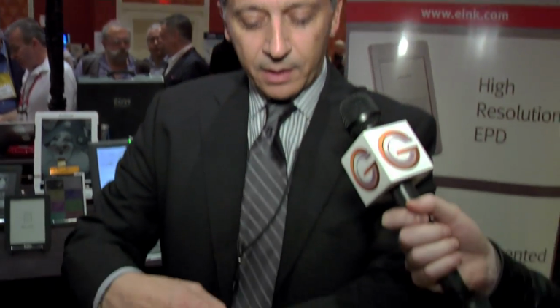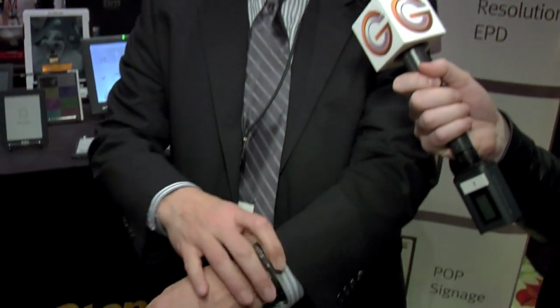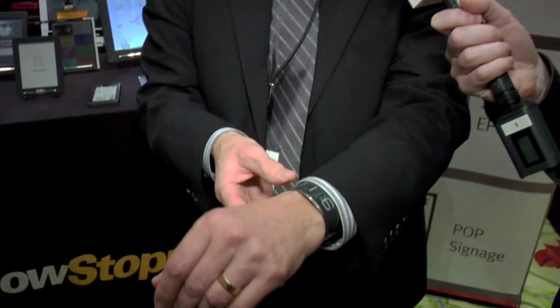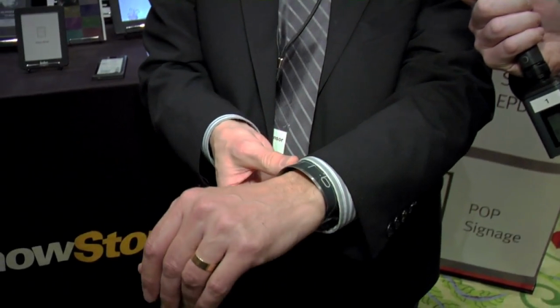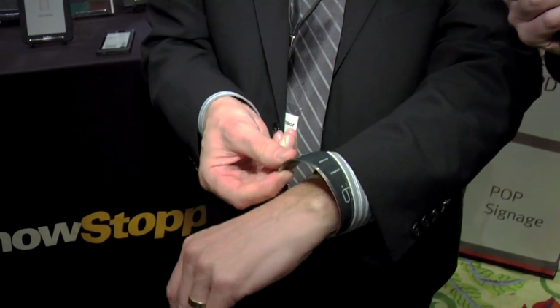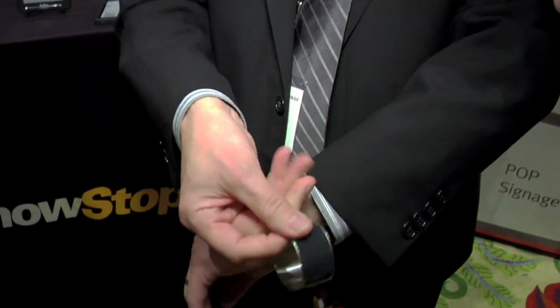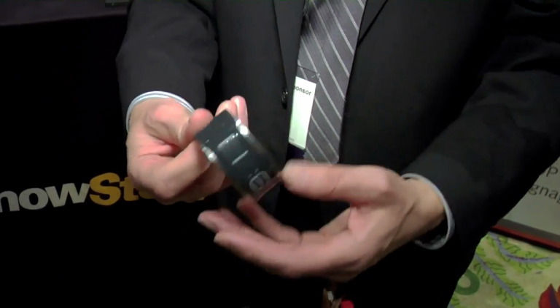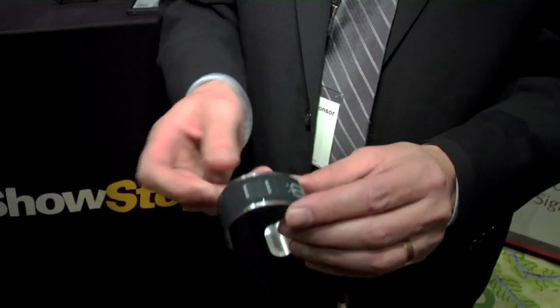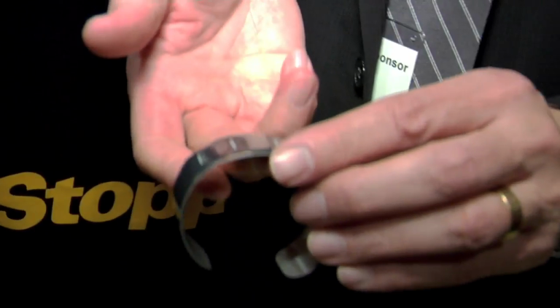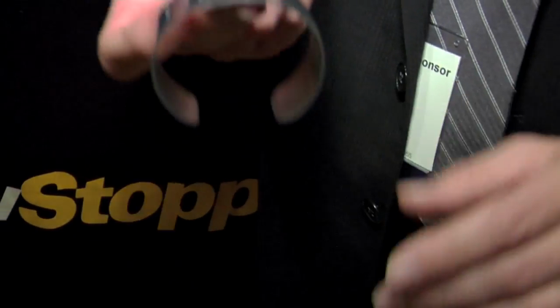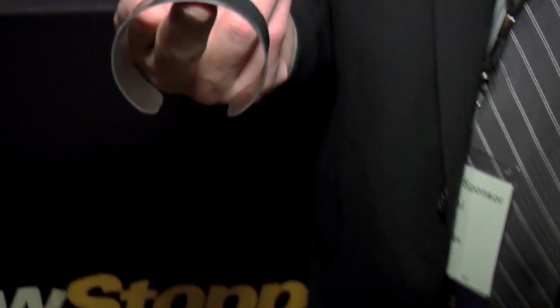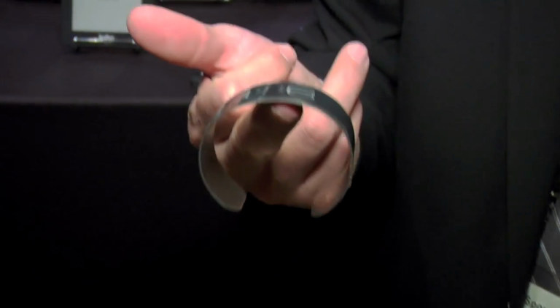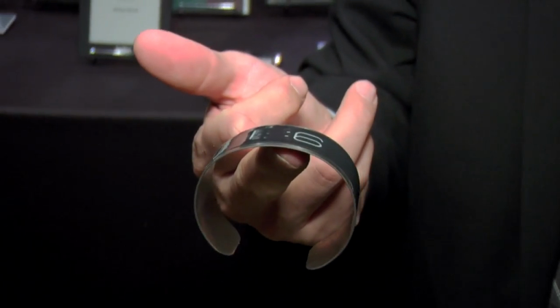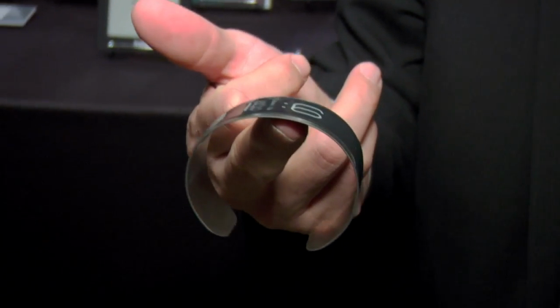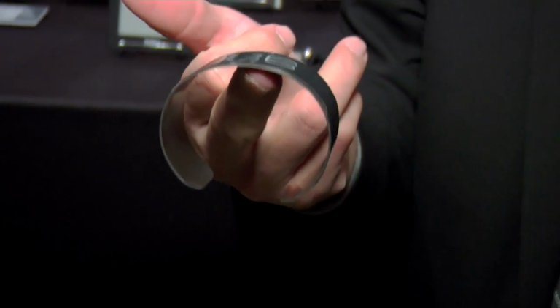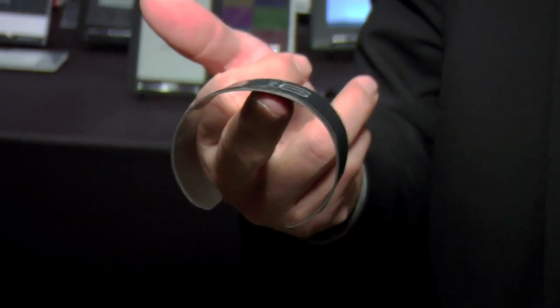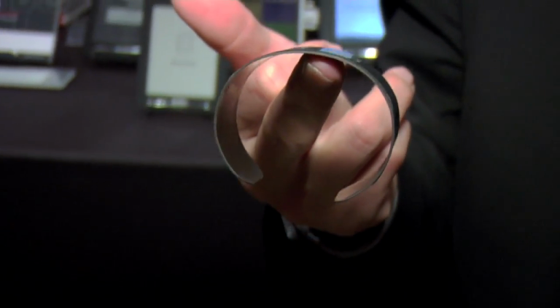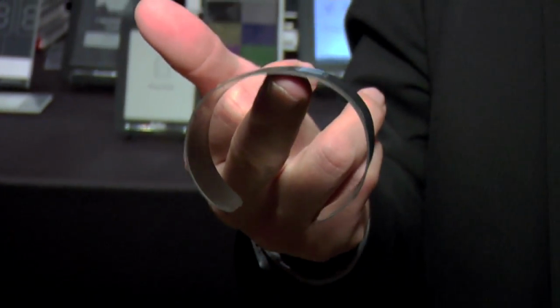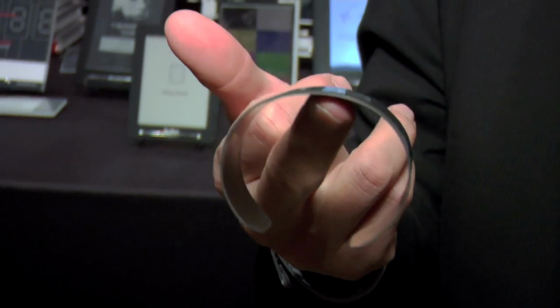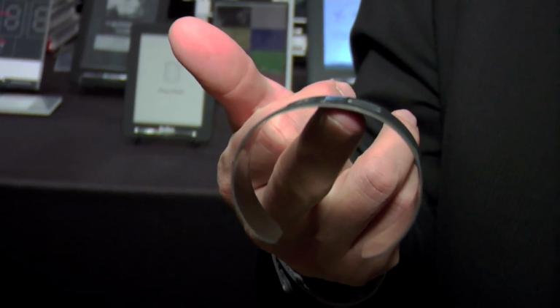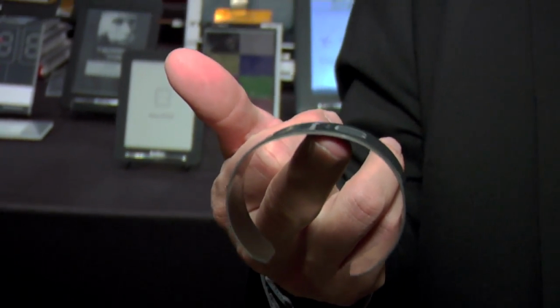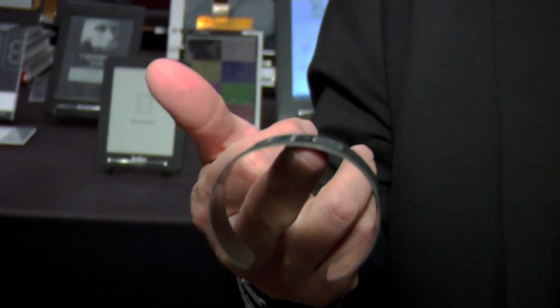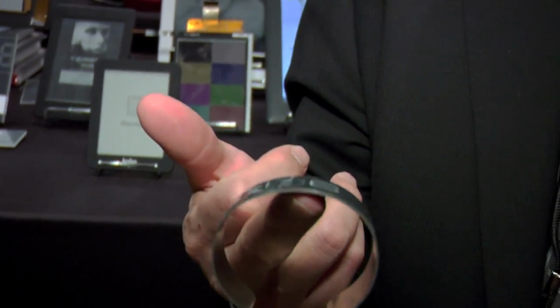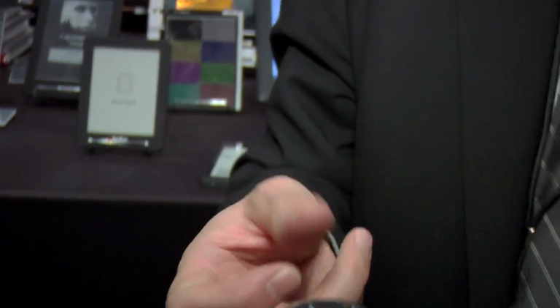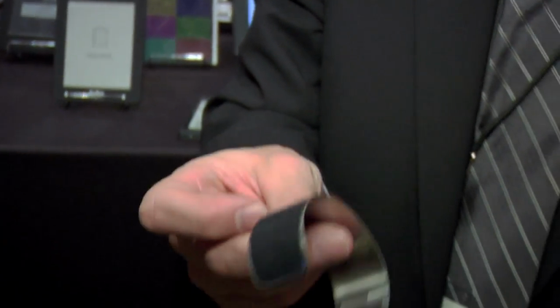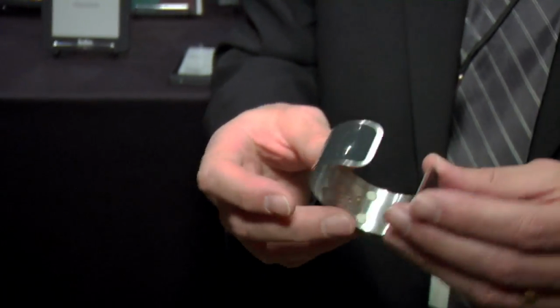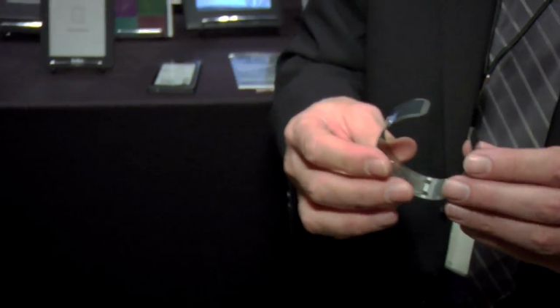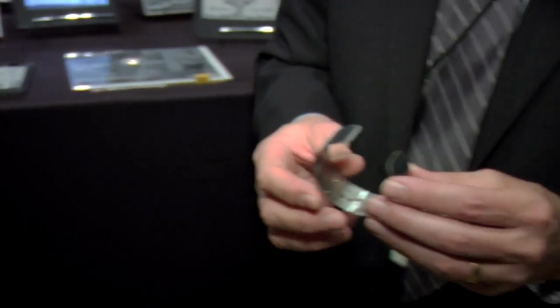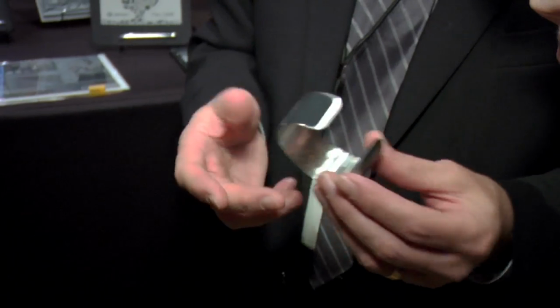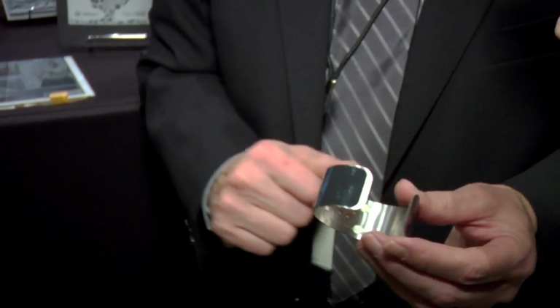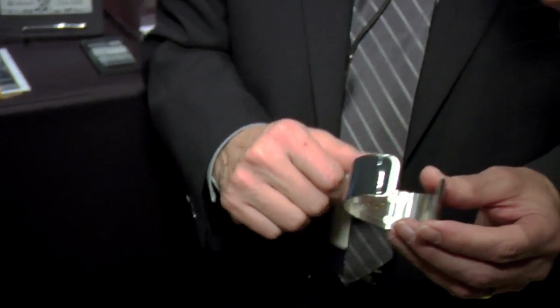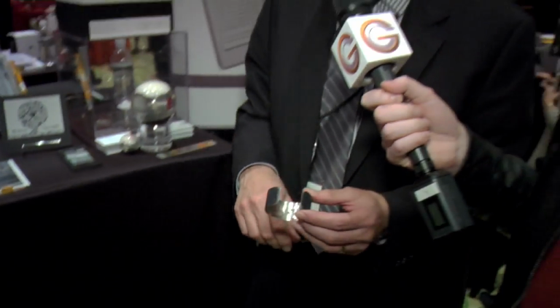Here we have the CST-01, which is a watch that is 0.8 millimeters thick and weighs about the same as a quarter. This watch has been made possible by e-ink technology.